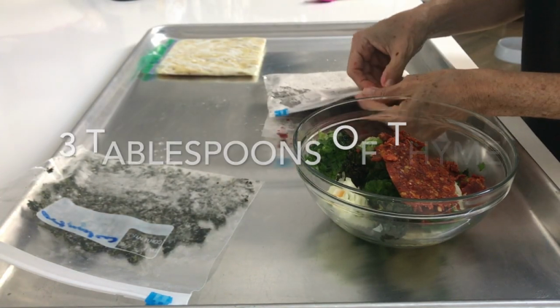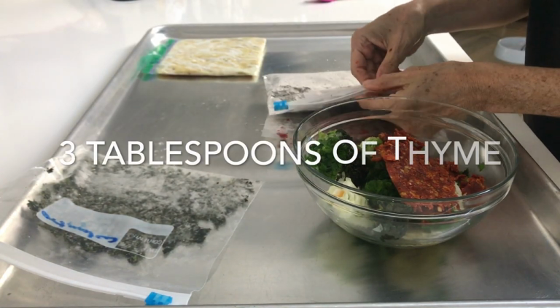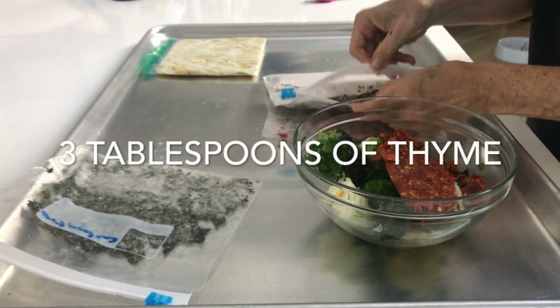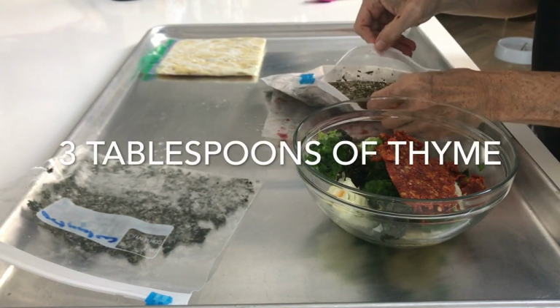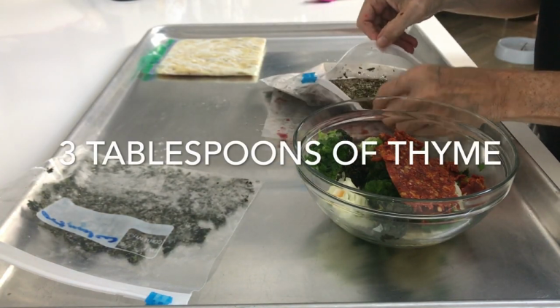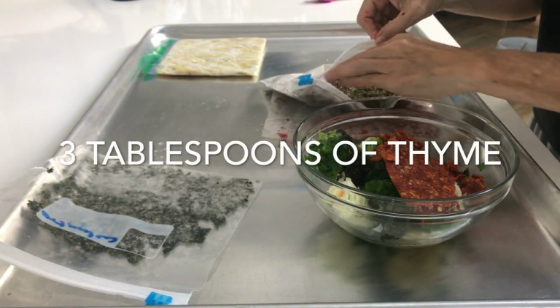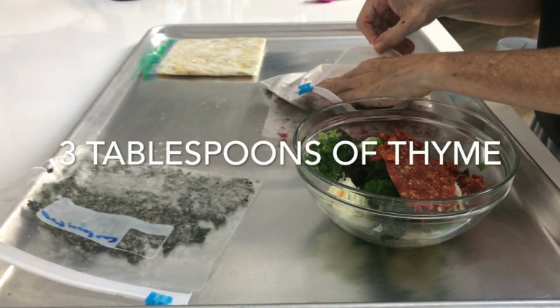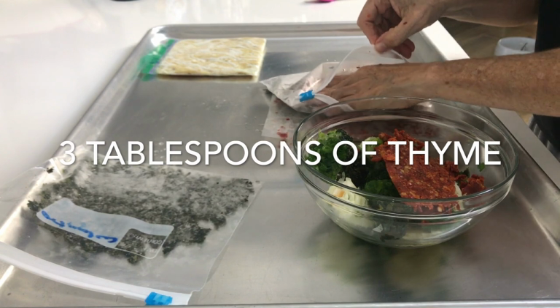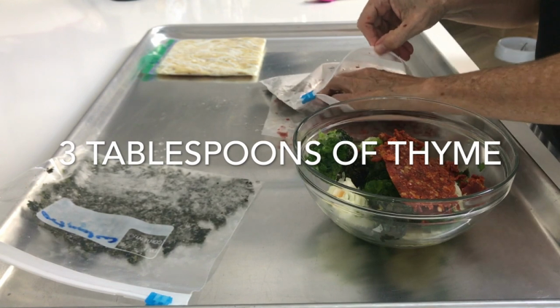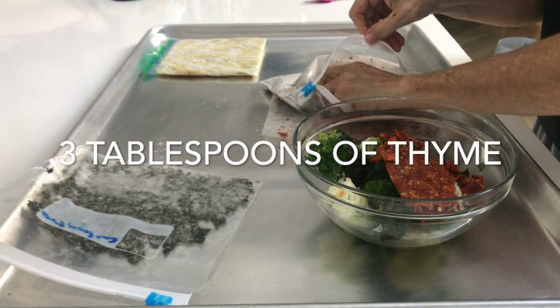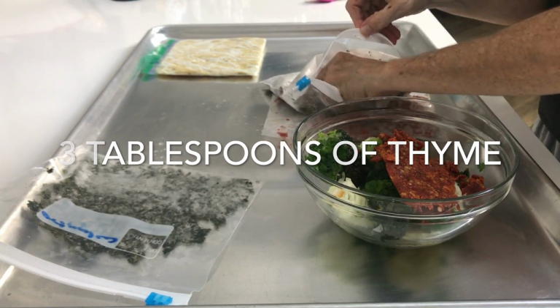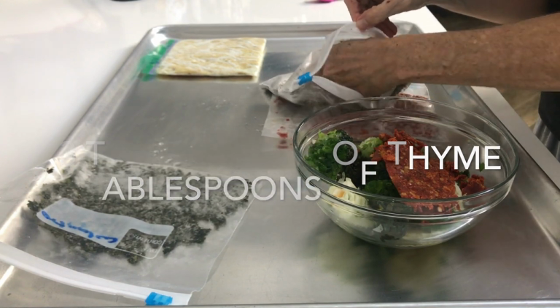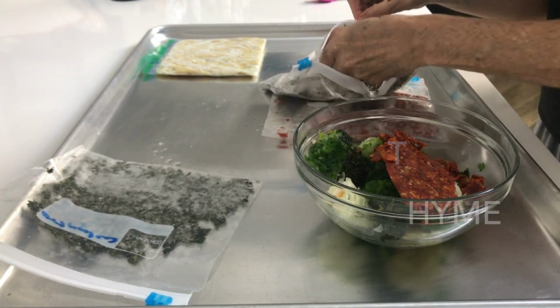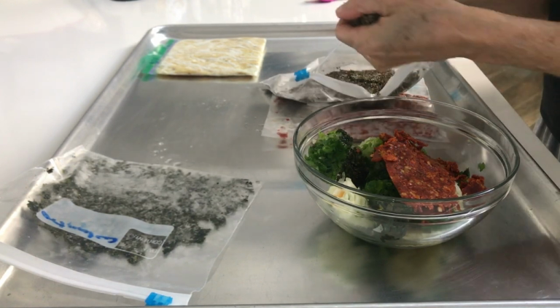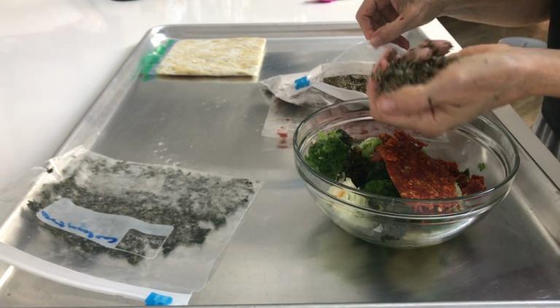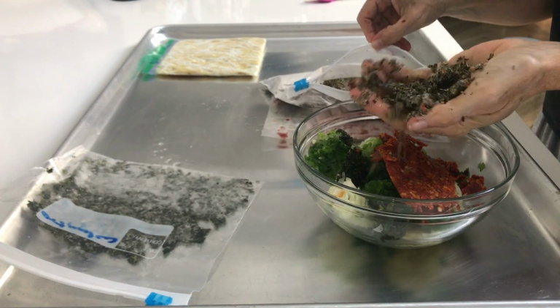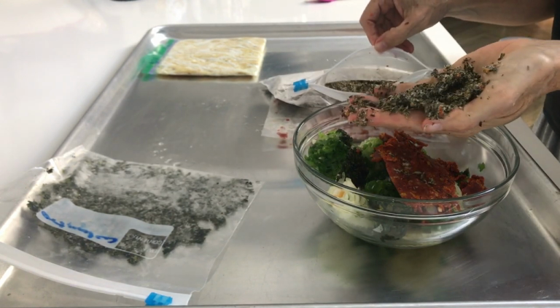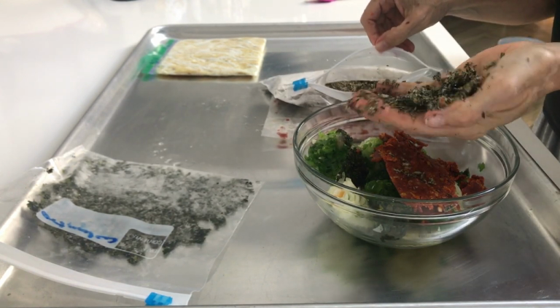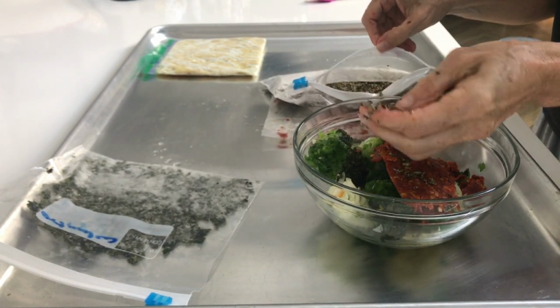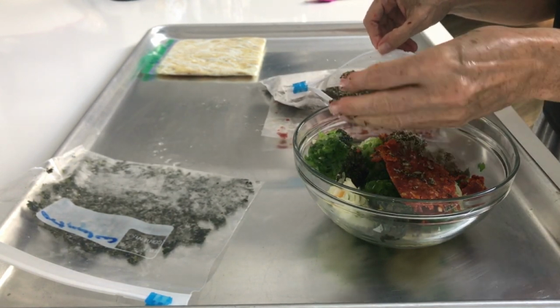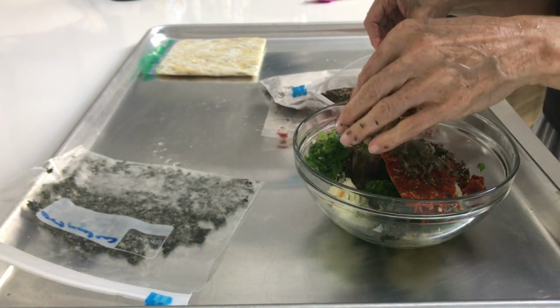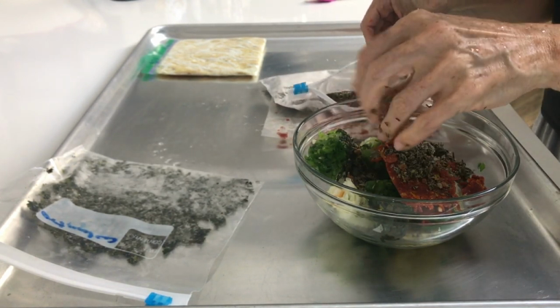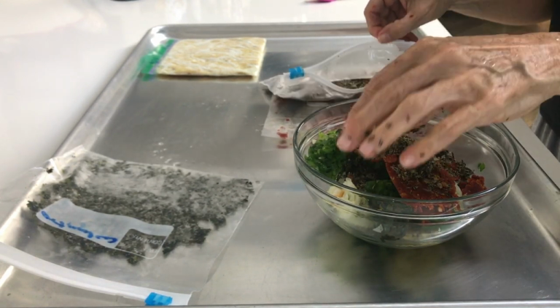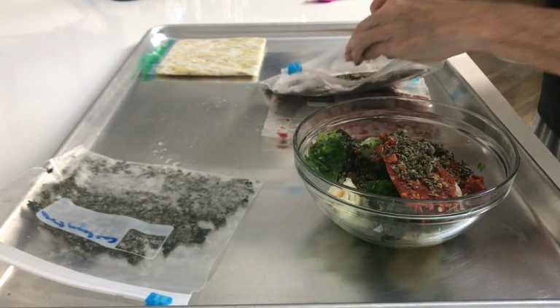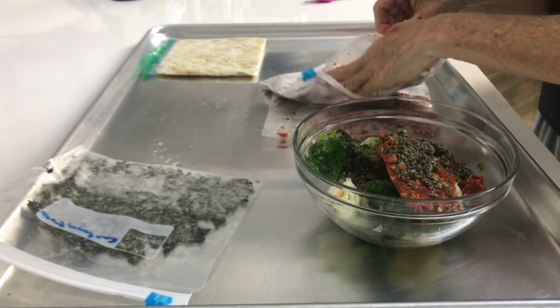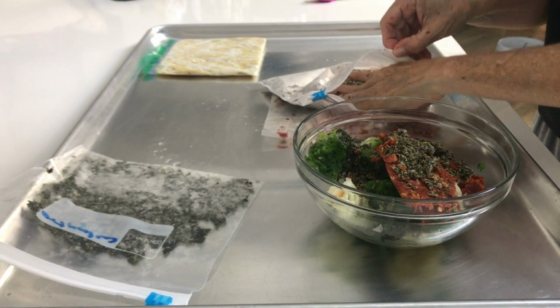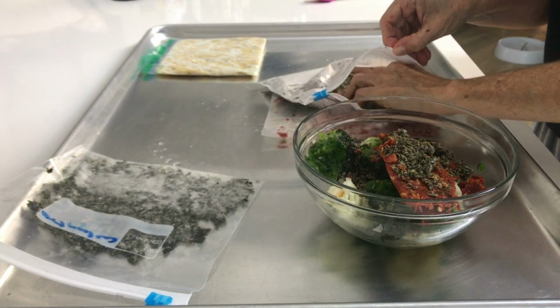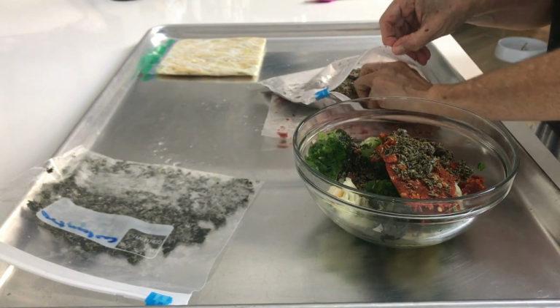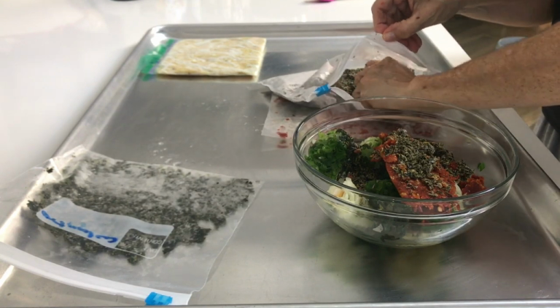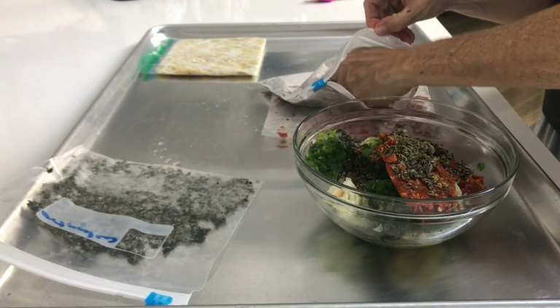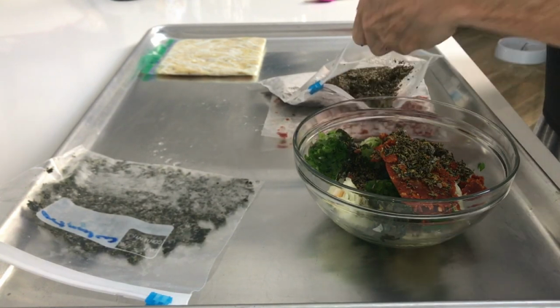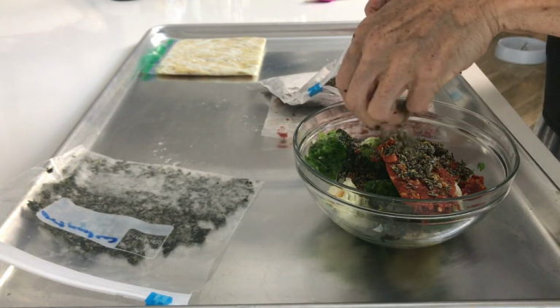a quarter cup of dried herbs that I've mixed, and it's mostly thyme. Sometimes I mix a little bit of oregano, thyme, and rosemary, and I just put them in a bag and freeze them.